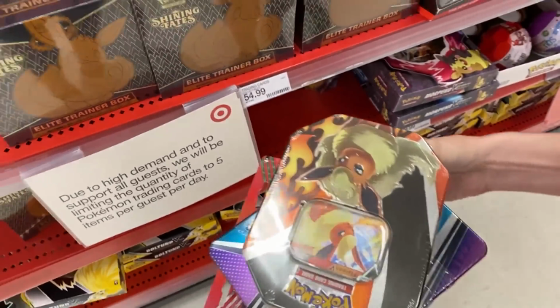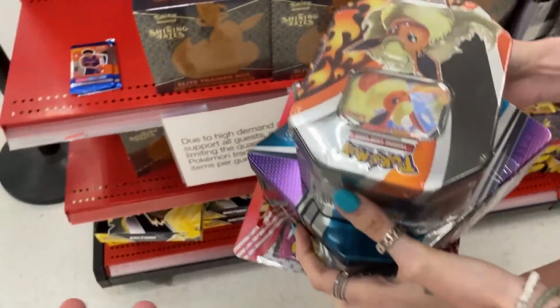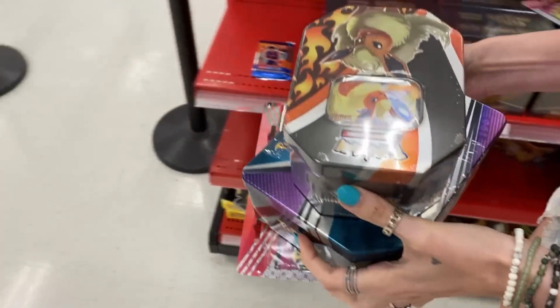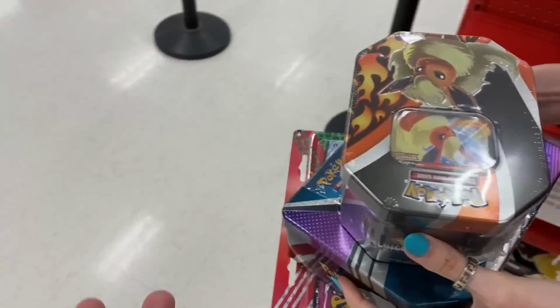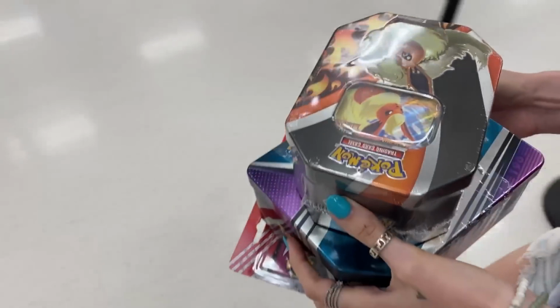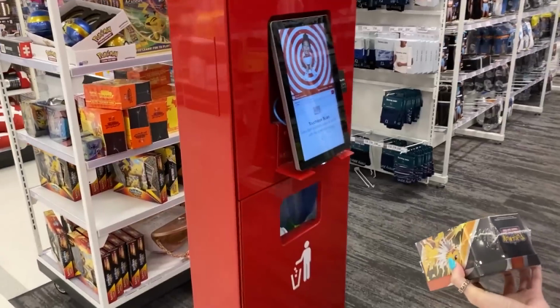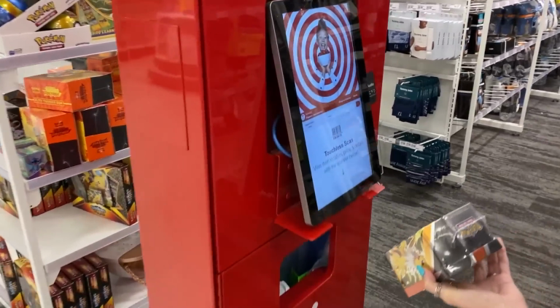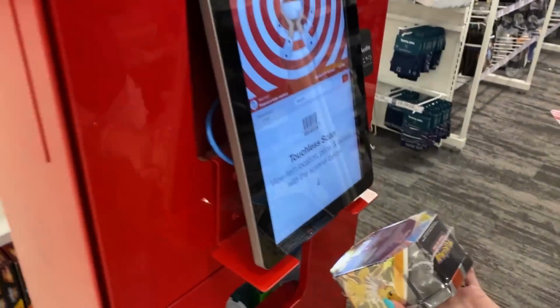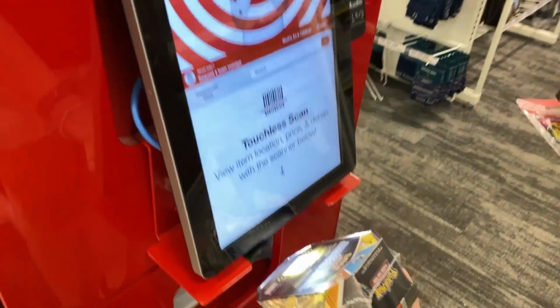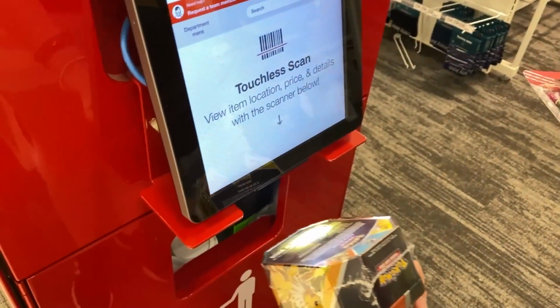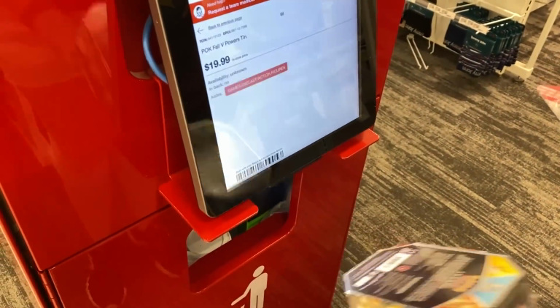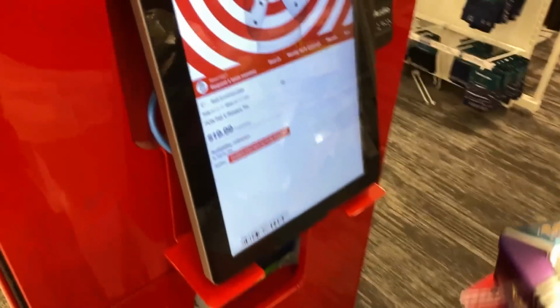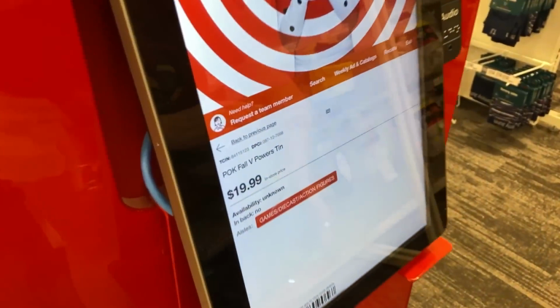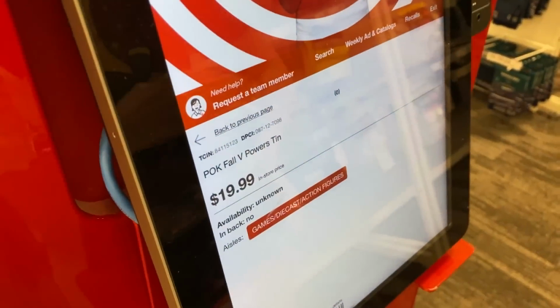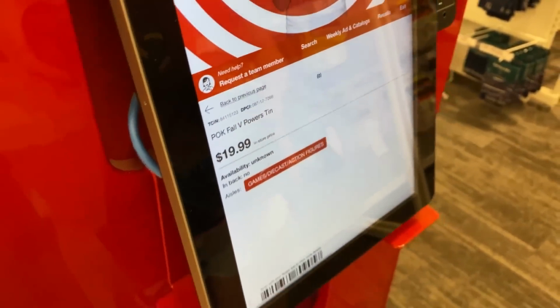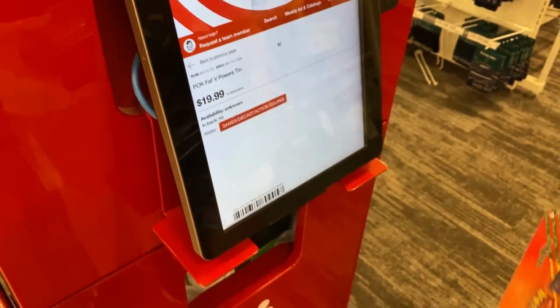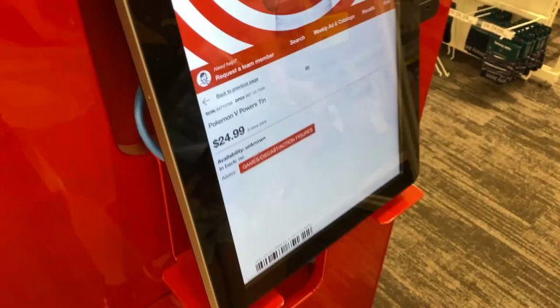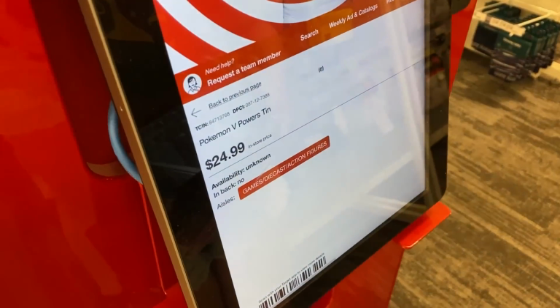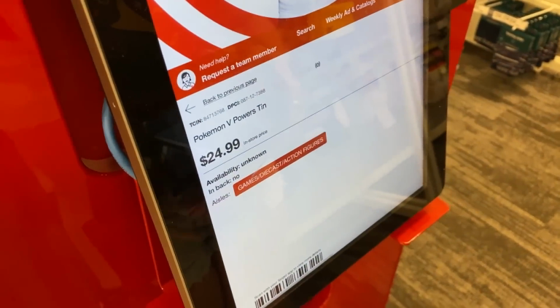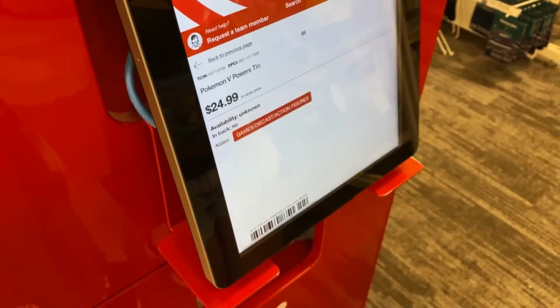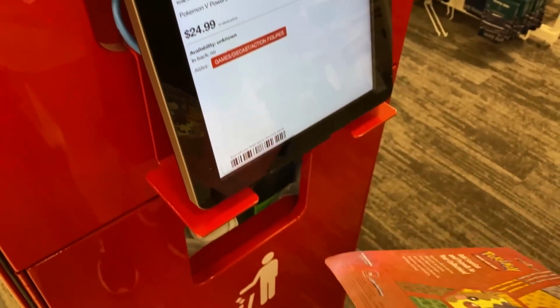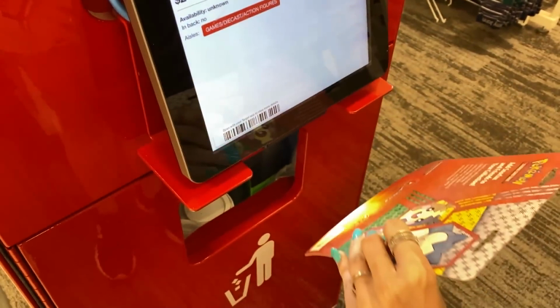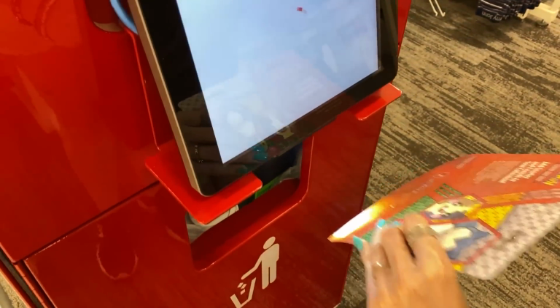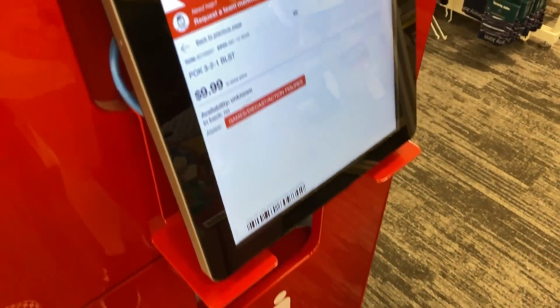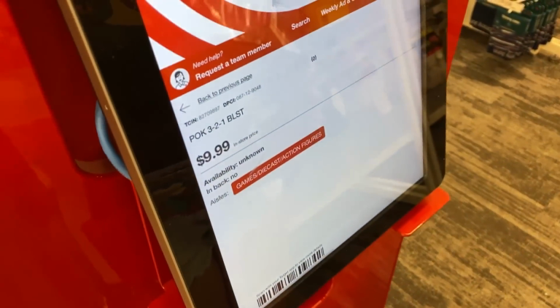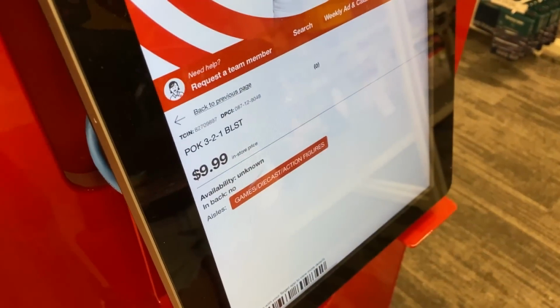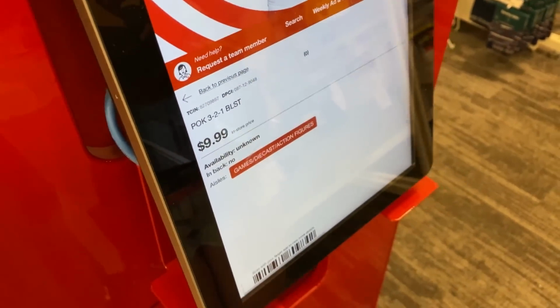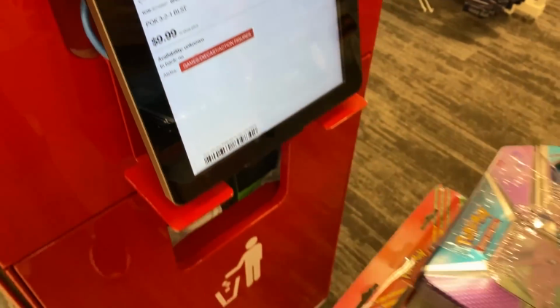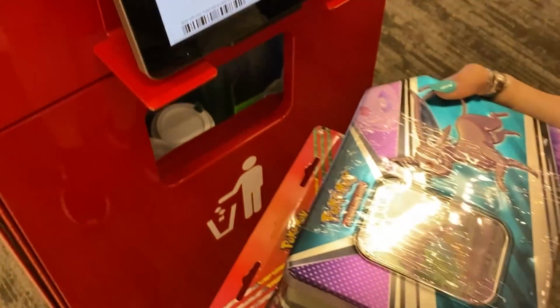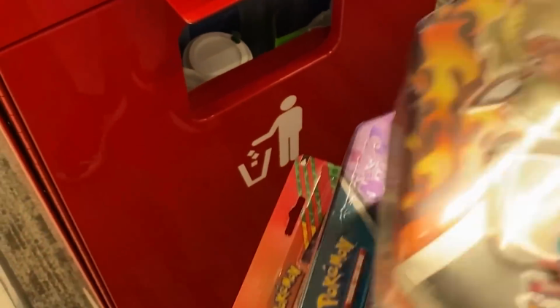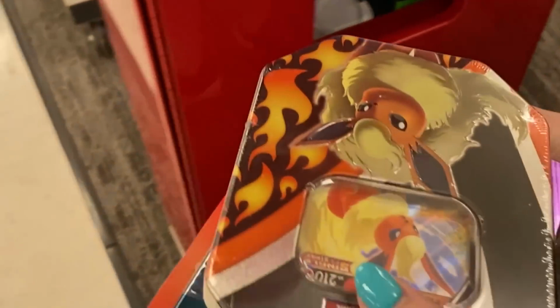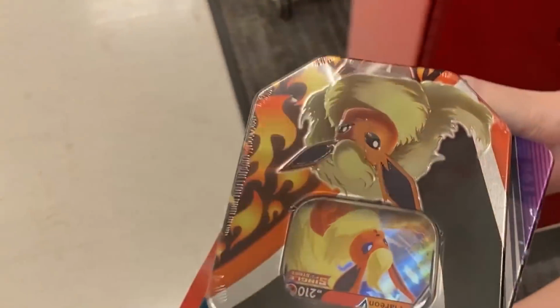Are you spending all the money already? Yeah. So you're price checking. That's a good idea. $20 for that tin, $25 for that tin, and then a two-pack for $10. Okay, we're not doing too bad. Let's continue.